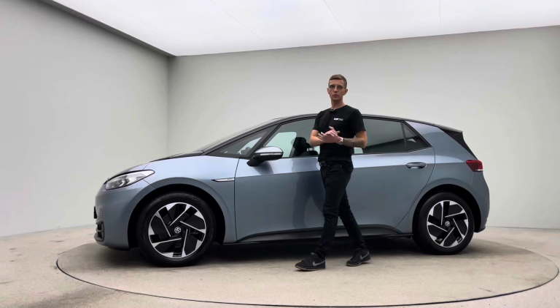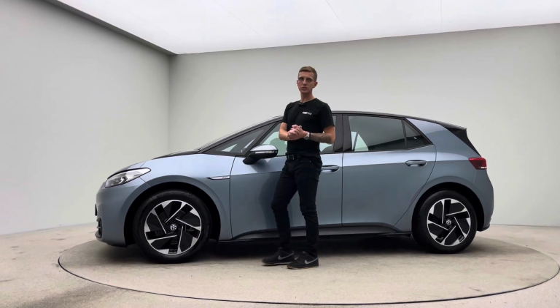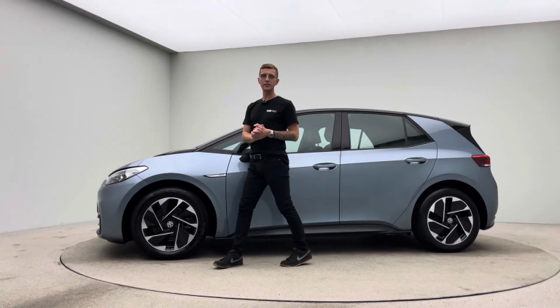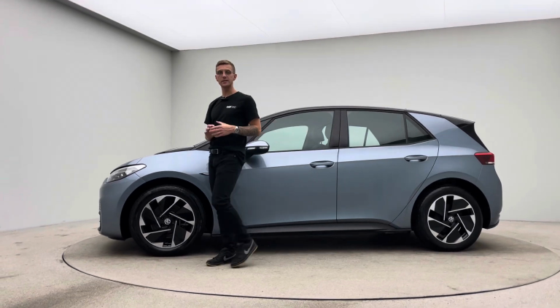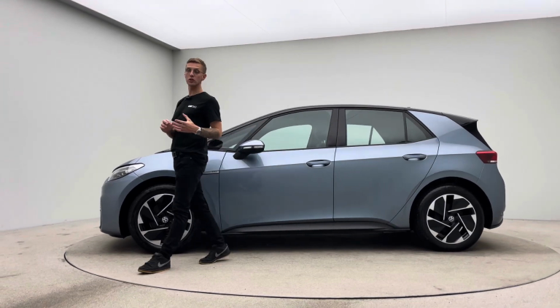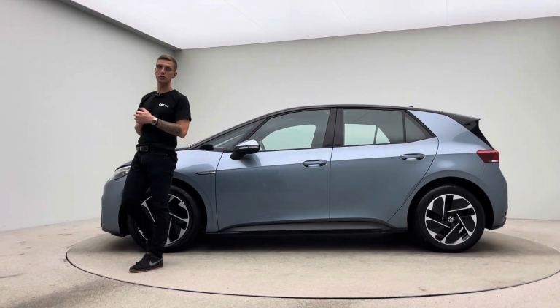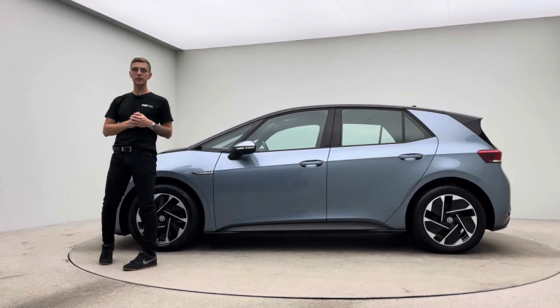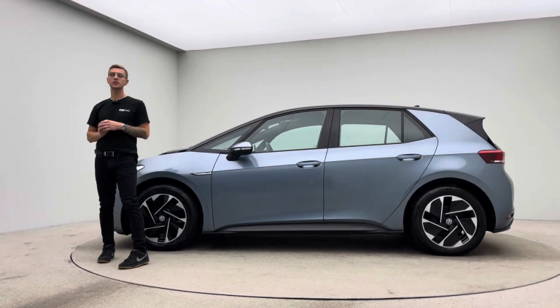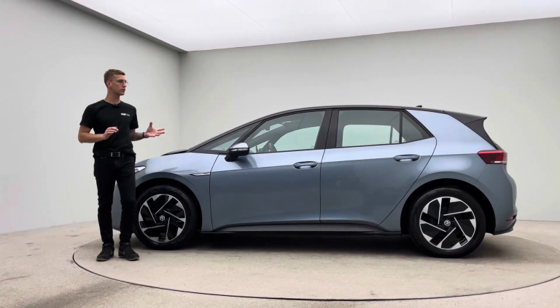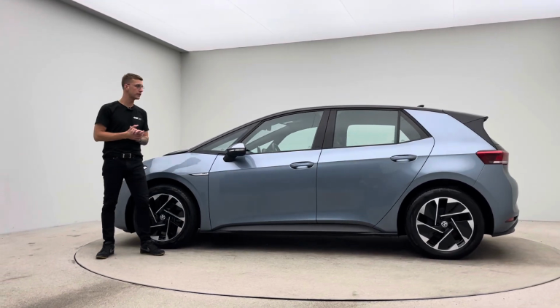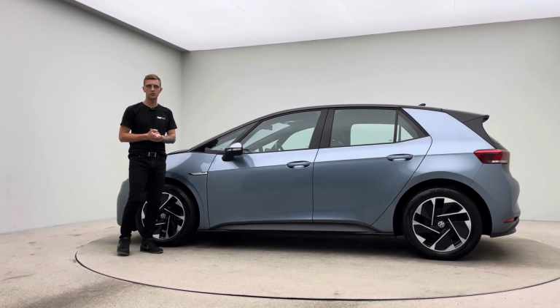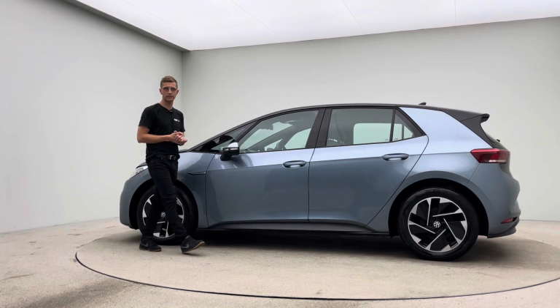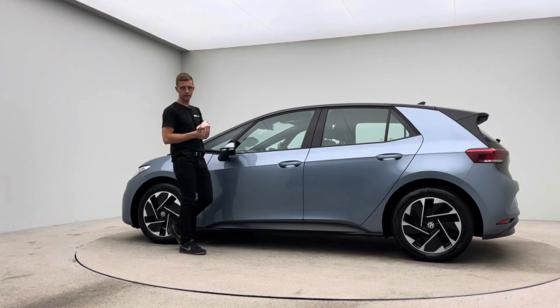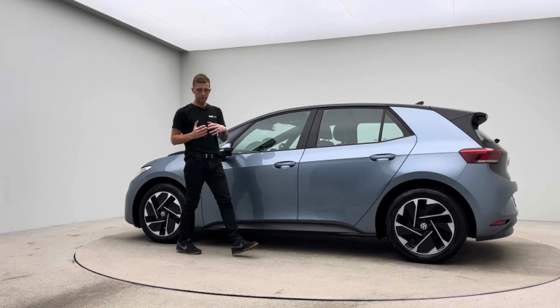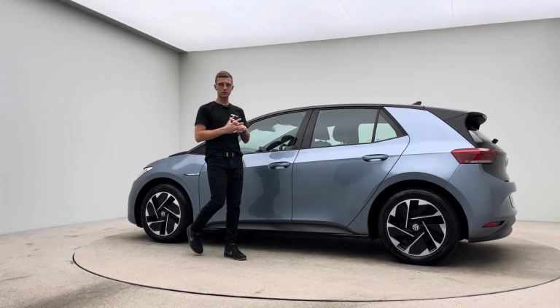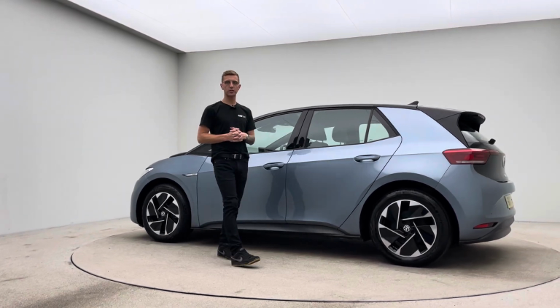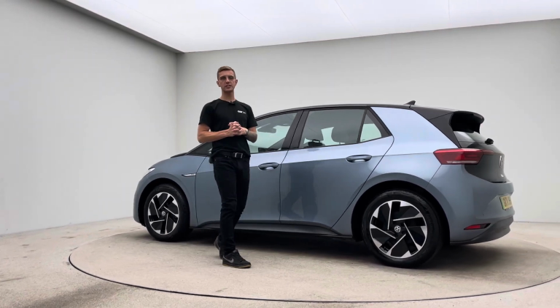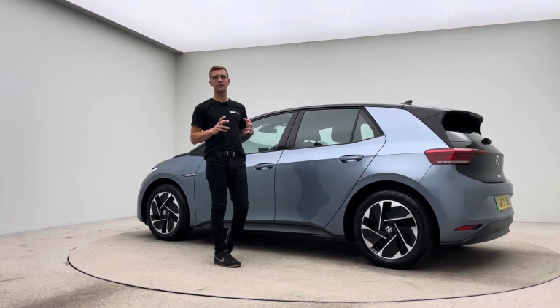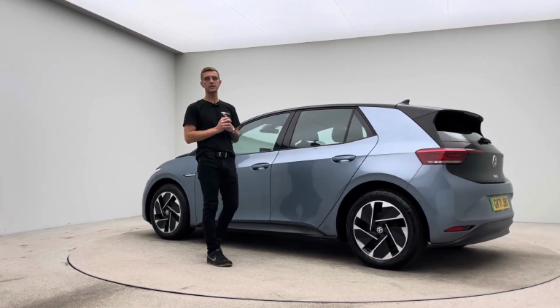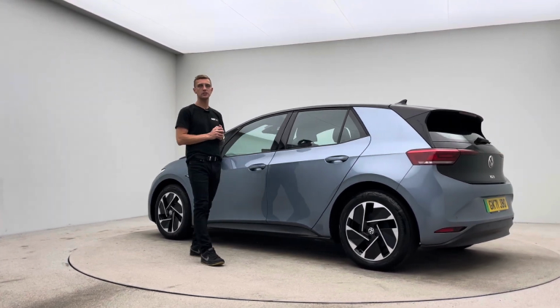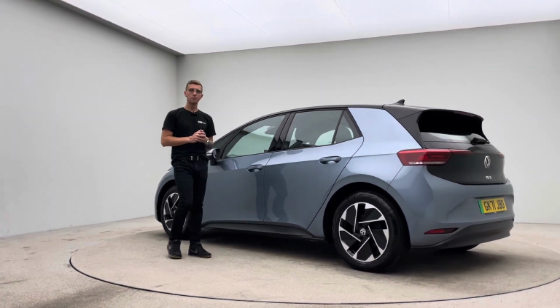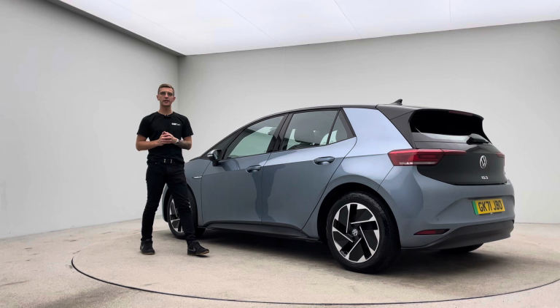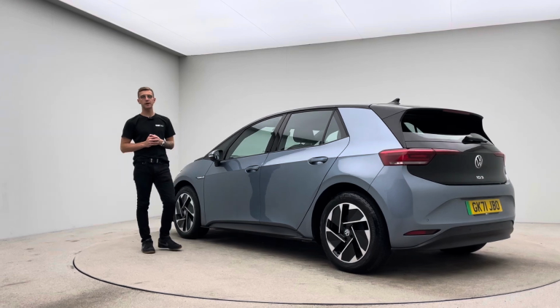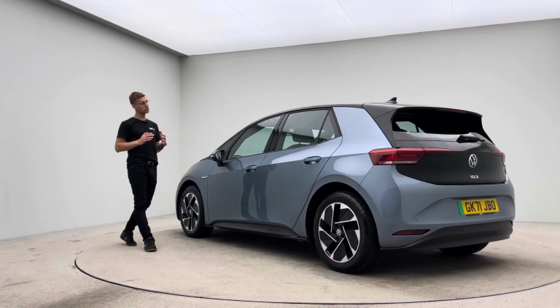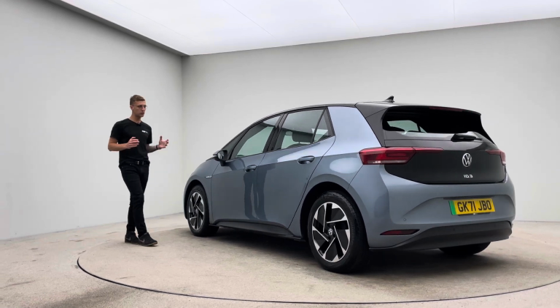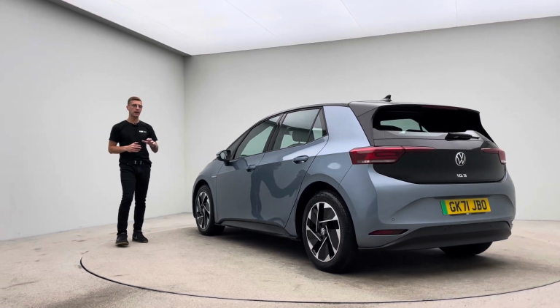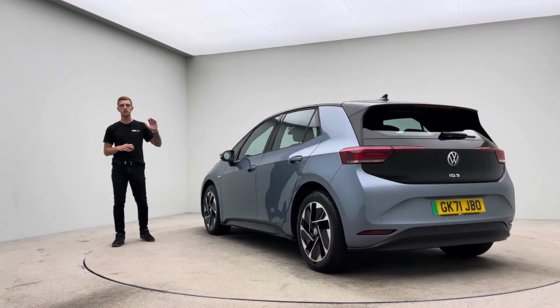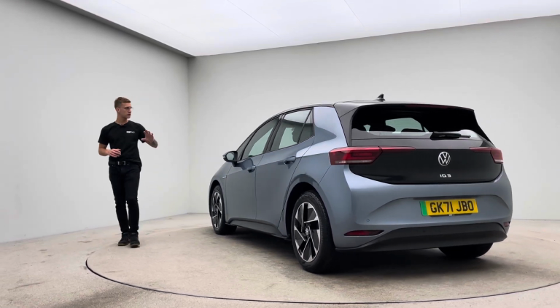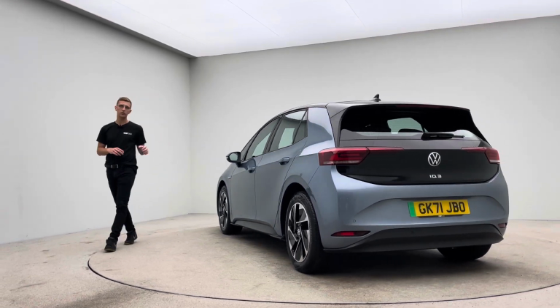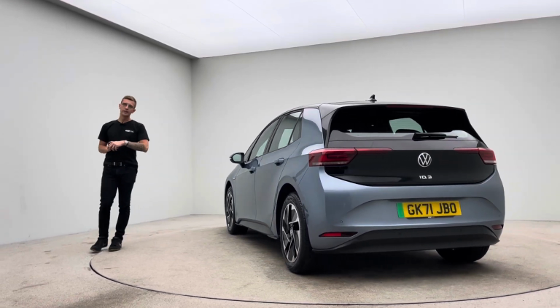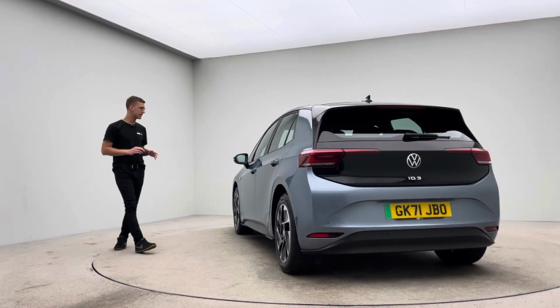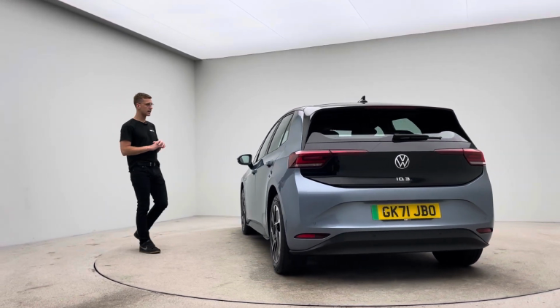Hello, welcome to Car360. My name's Russ and this is our short video presentation on our lovely VW ID.3, prepped in-house here at Car360 where we have a team of detailers, bodywork technicians and mechanics to do all of our prep, allowing us to show off cars to you to this standard.